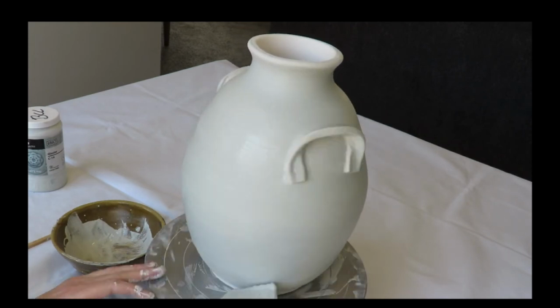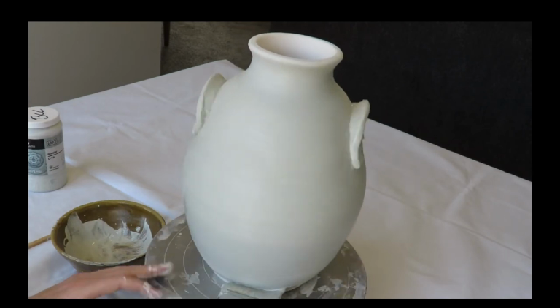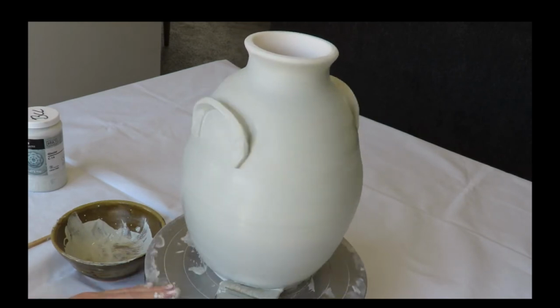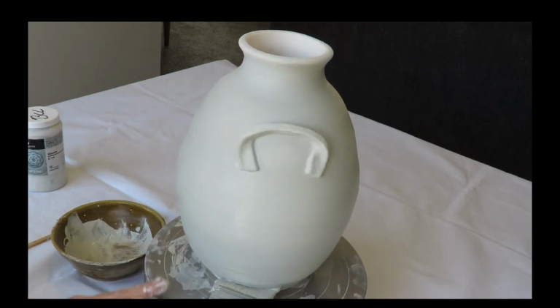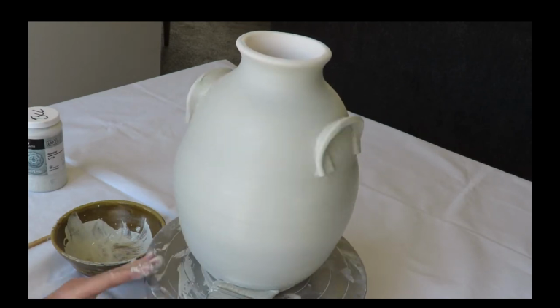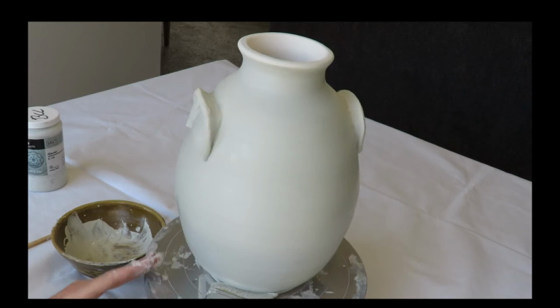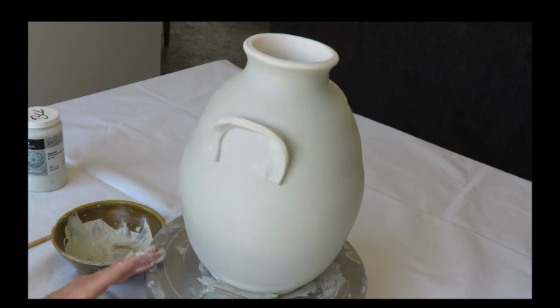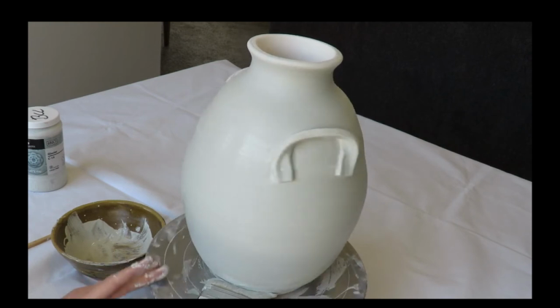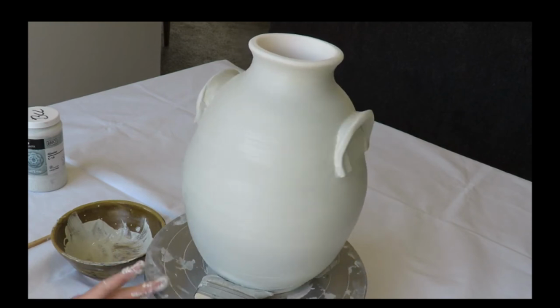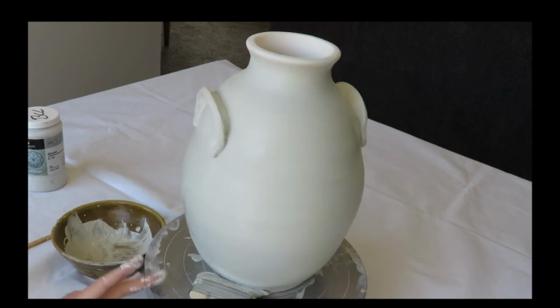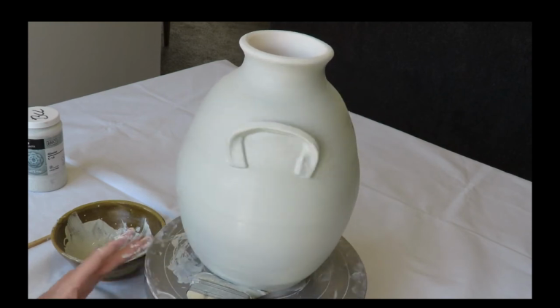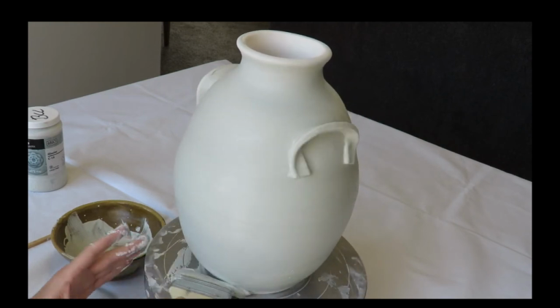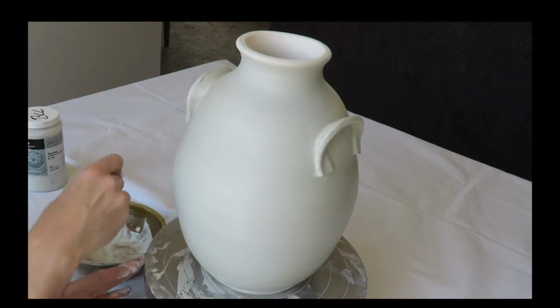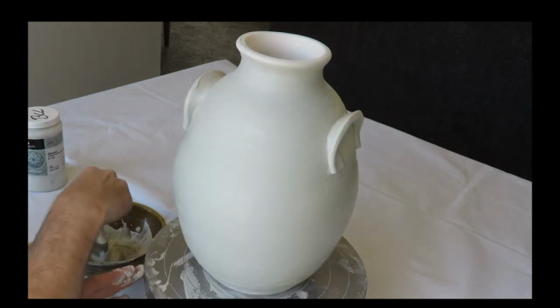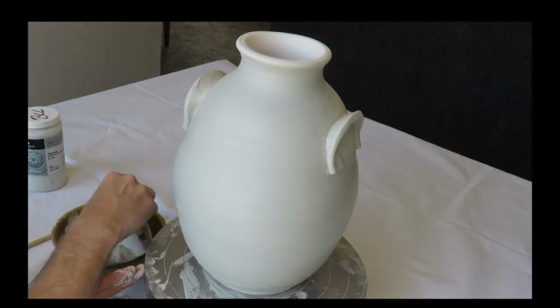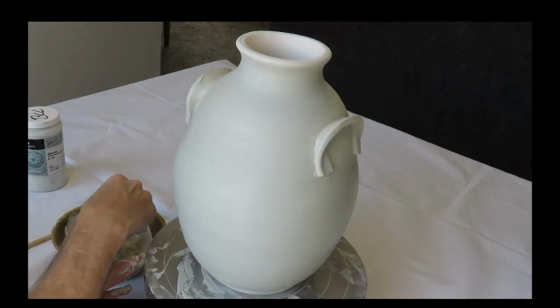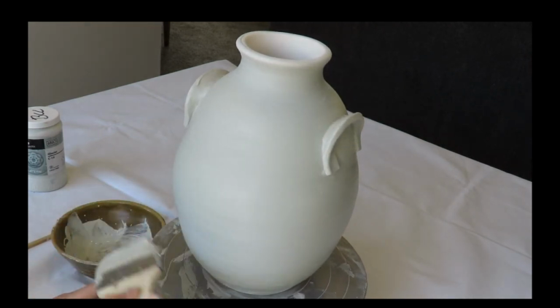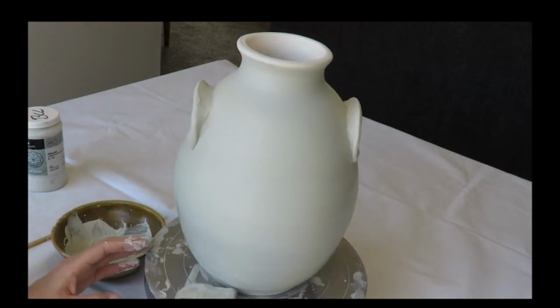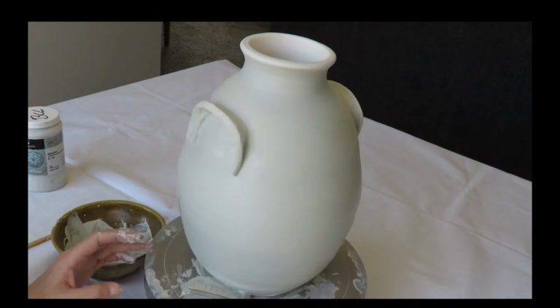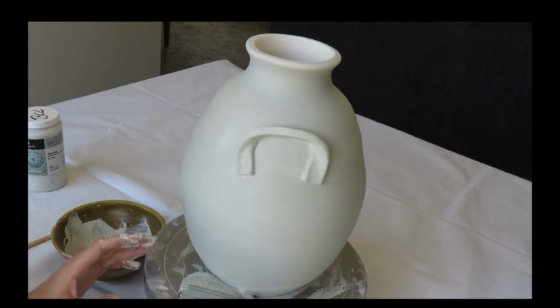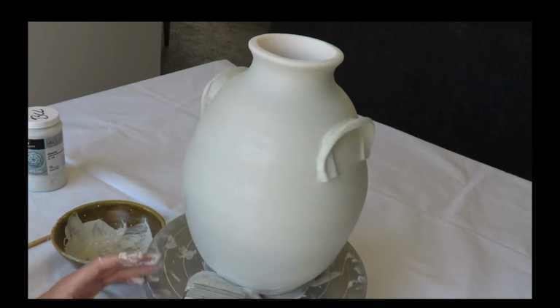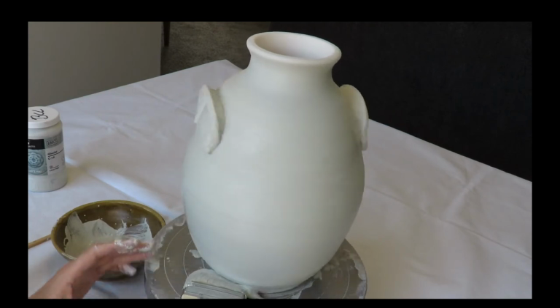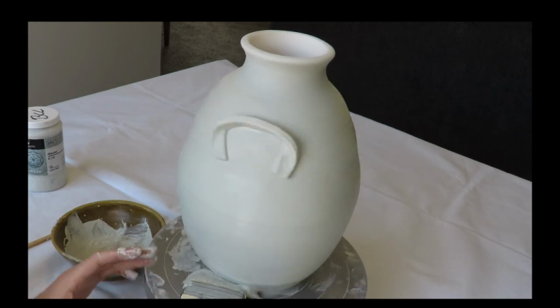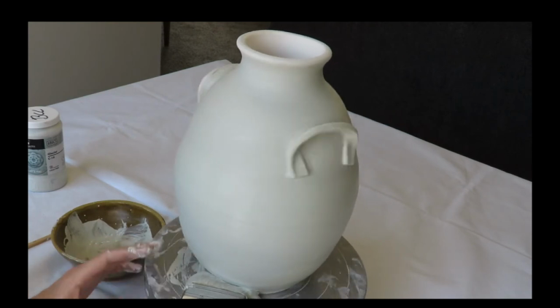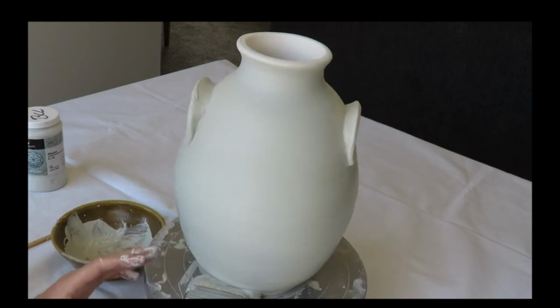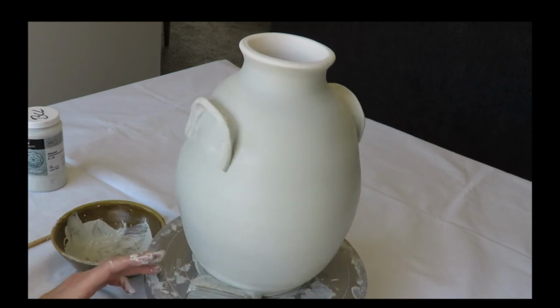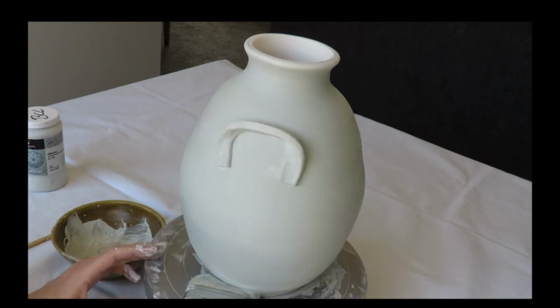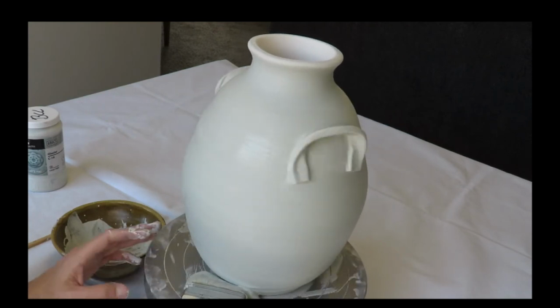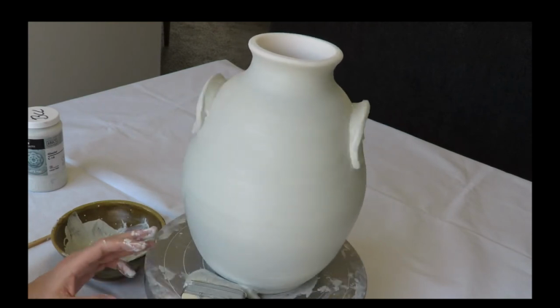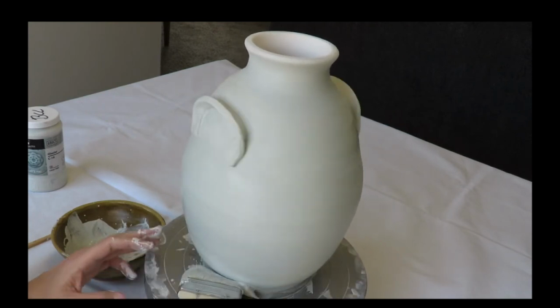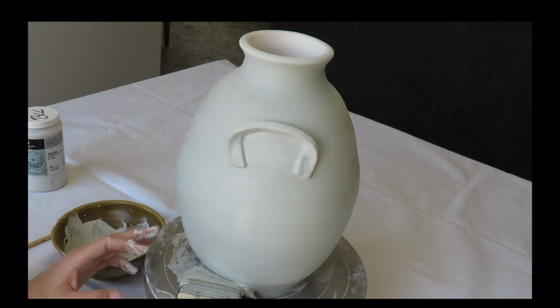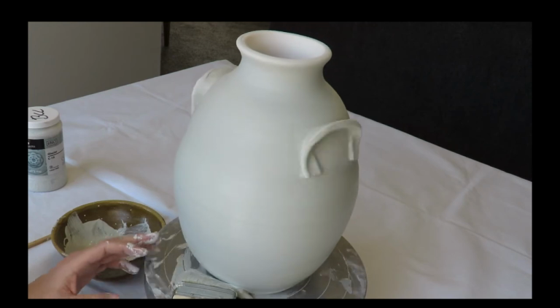If you glaze too close to the bottom, you can always use a damp sponge afterwards and just make sure you're cleaning the edges, especially if there is an inclined angle like this pot has, so that nothing drips onto the shelves.